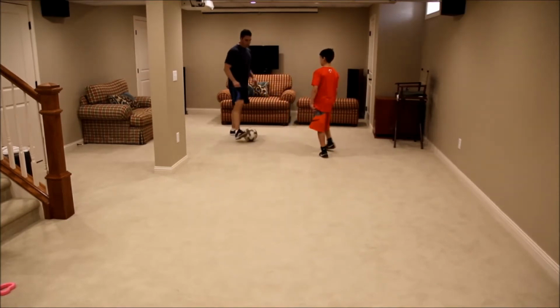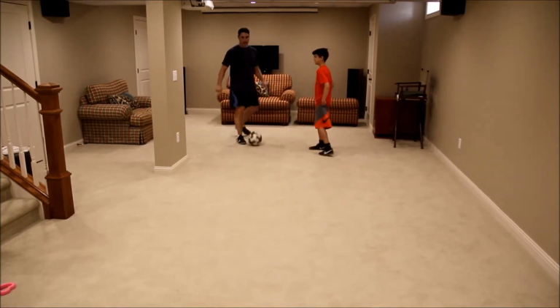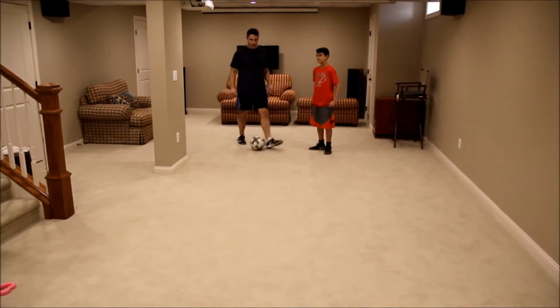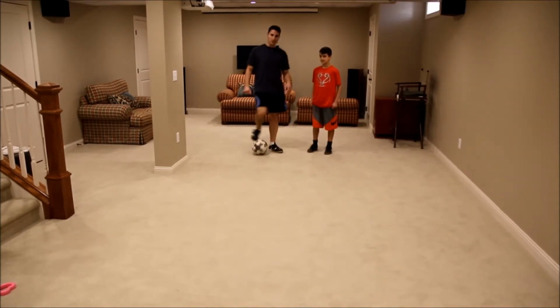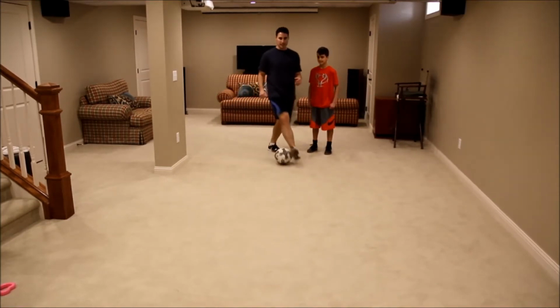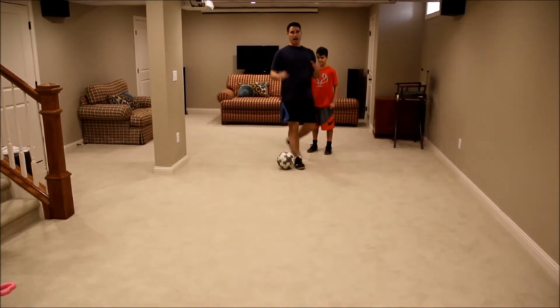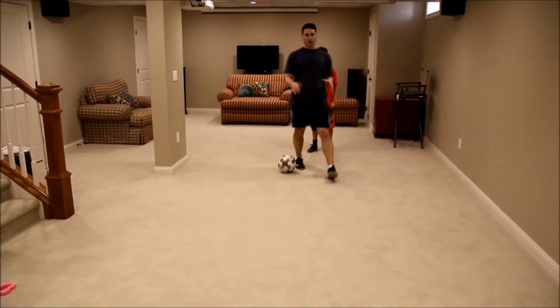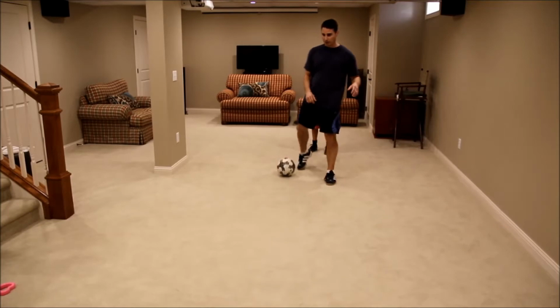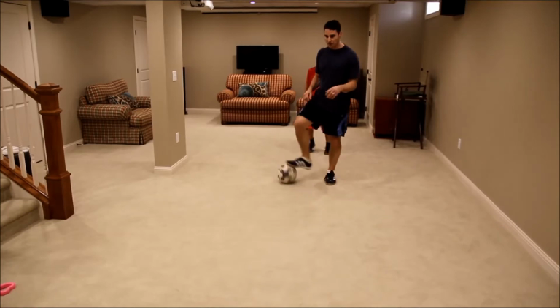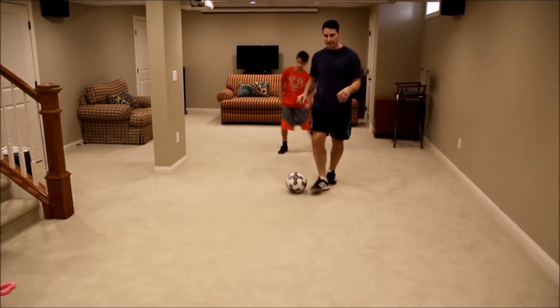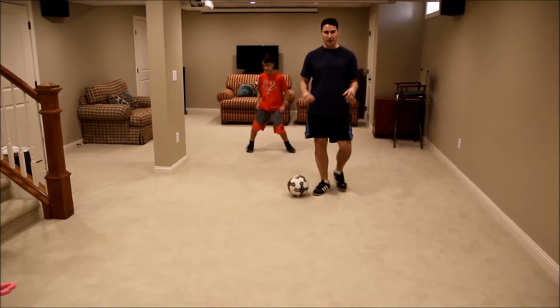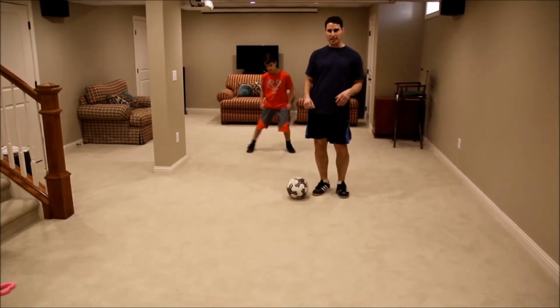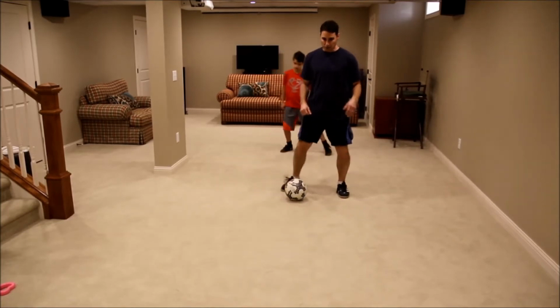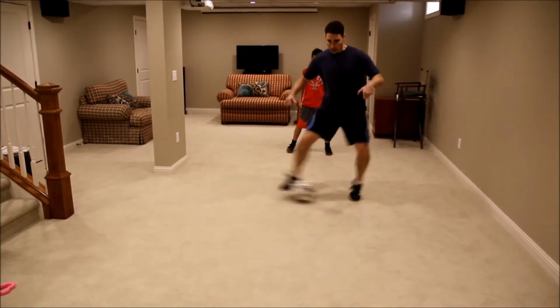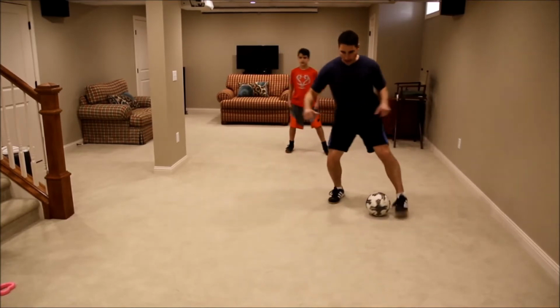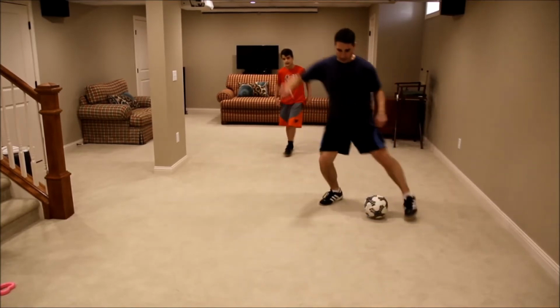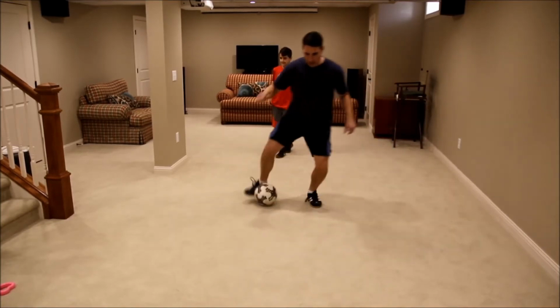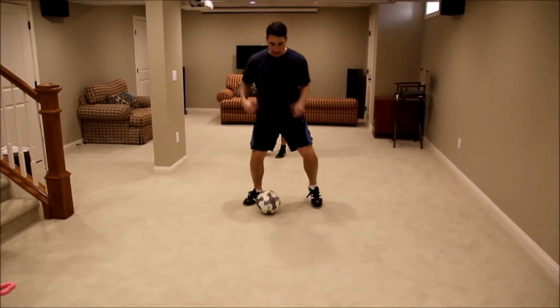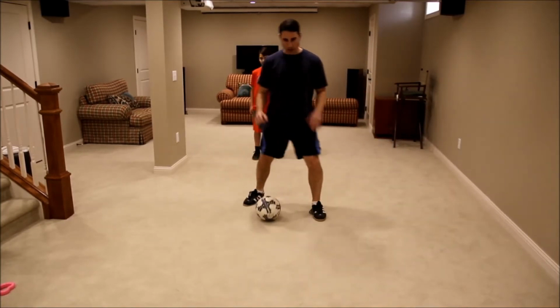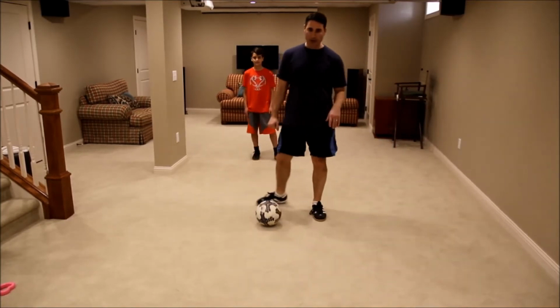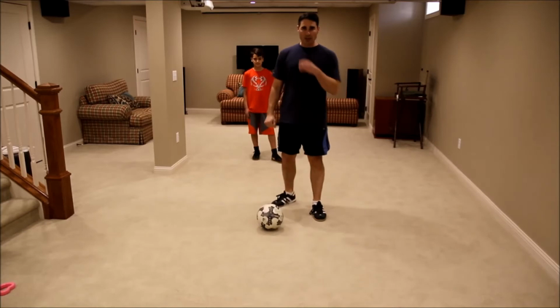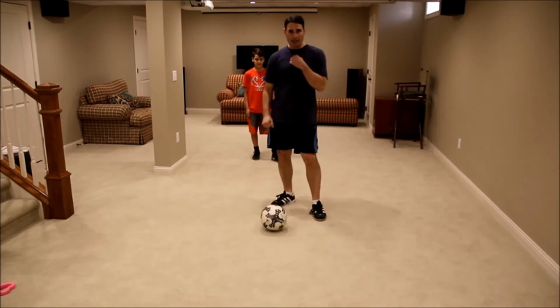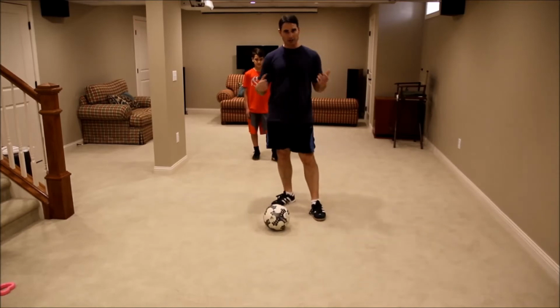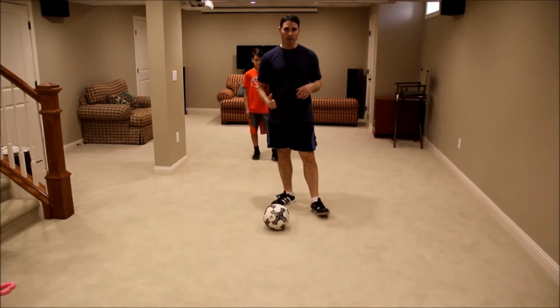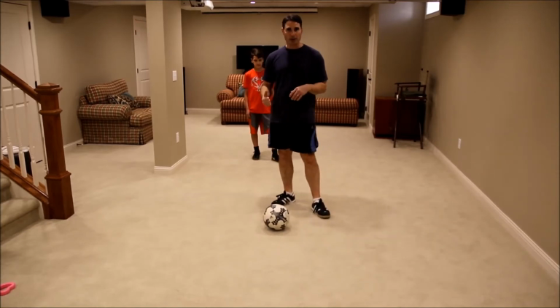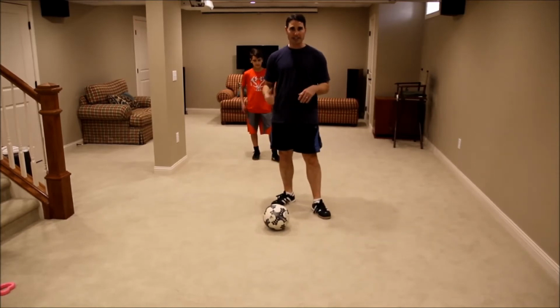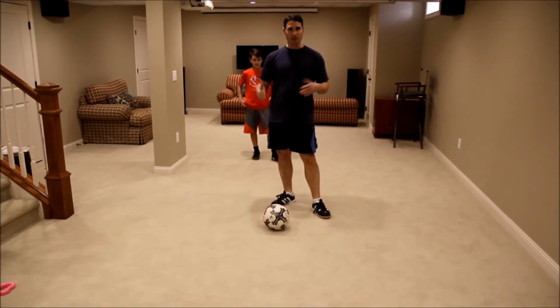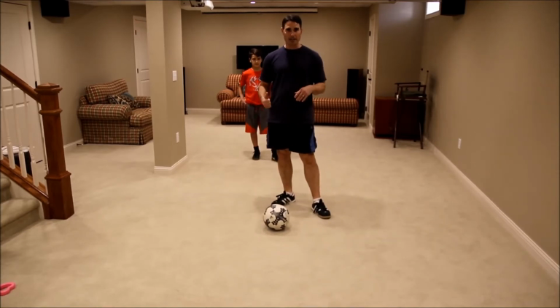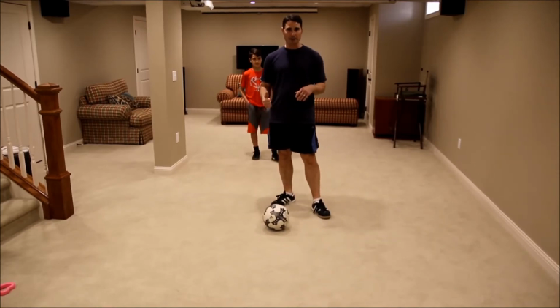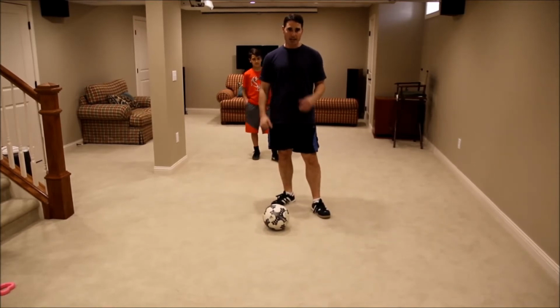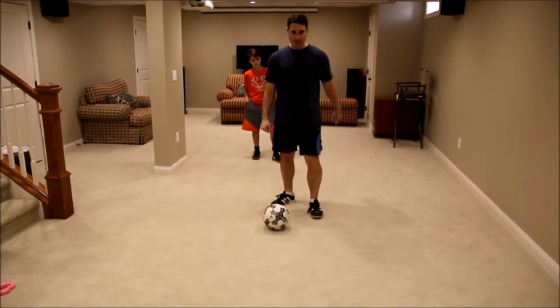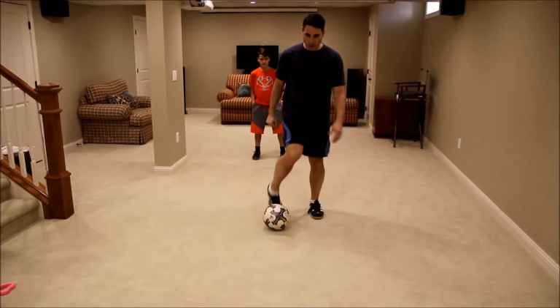Once again, you can see how quickly the ball moves — it's great in tight spaces. You can just drag it; when someone dives in you can quickly do it. I'll try to do it like Lionel Messi does — I'll put a little body feint in front of it and we'll see if that works.